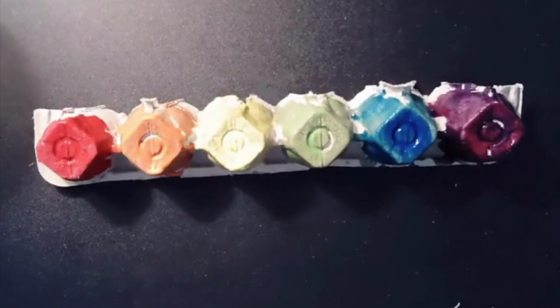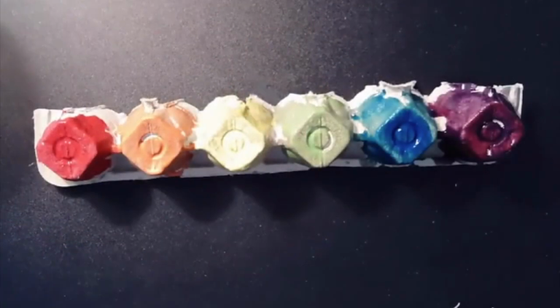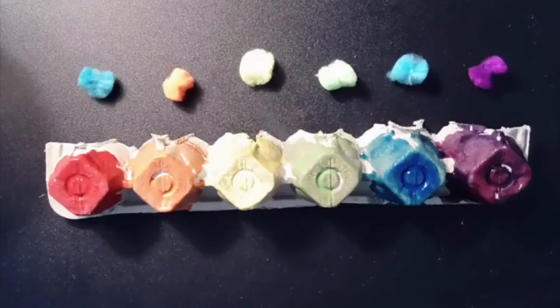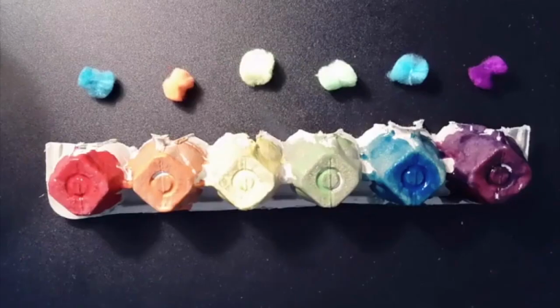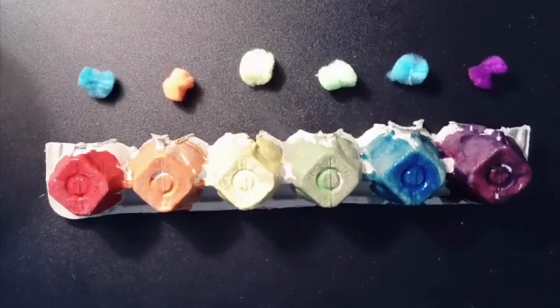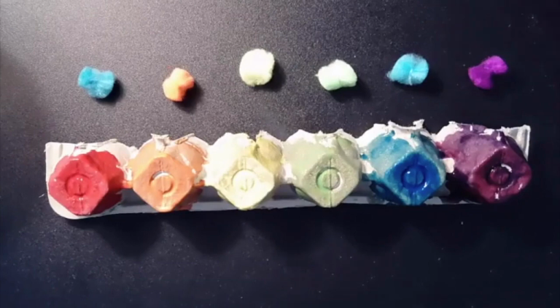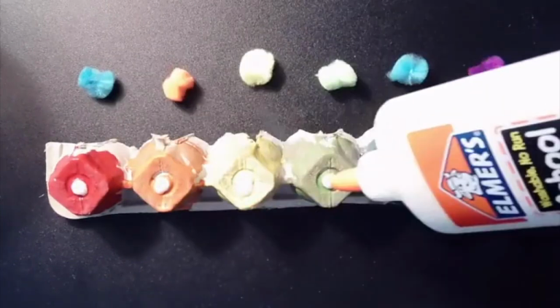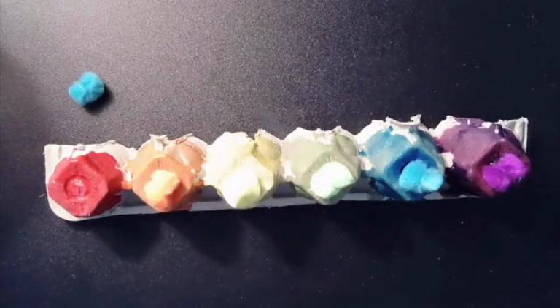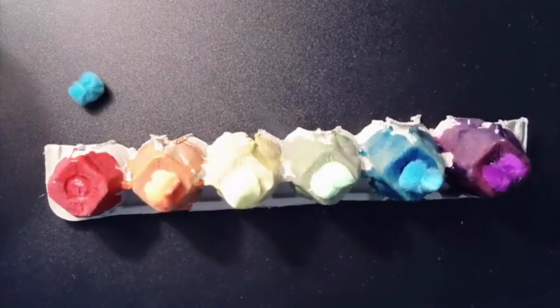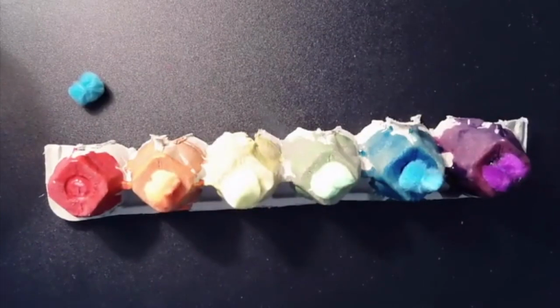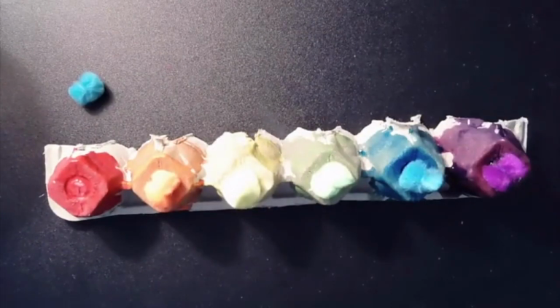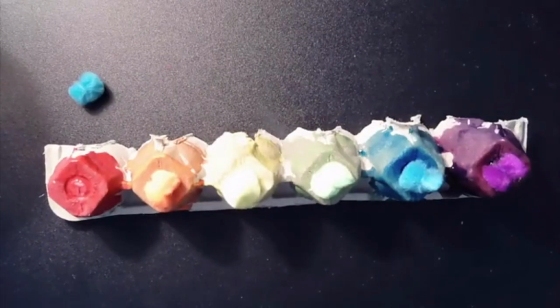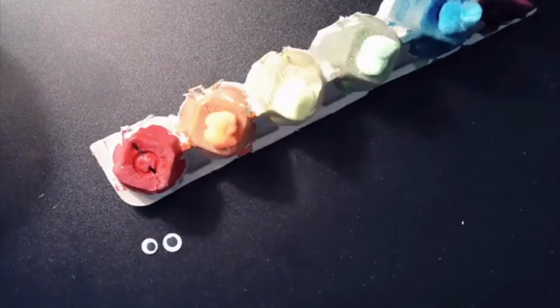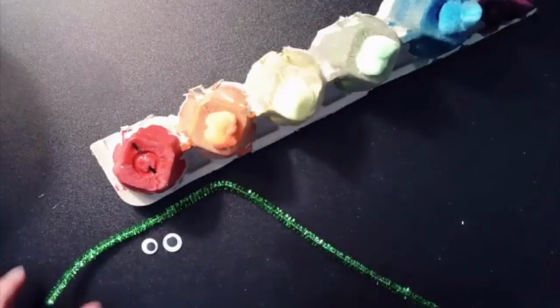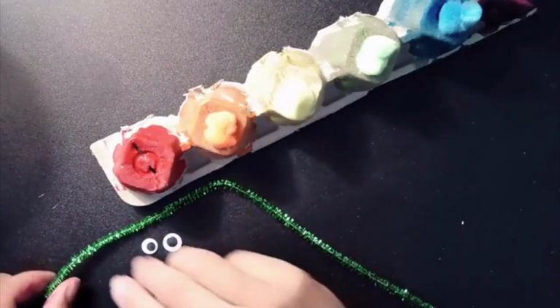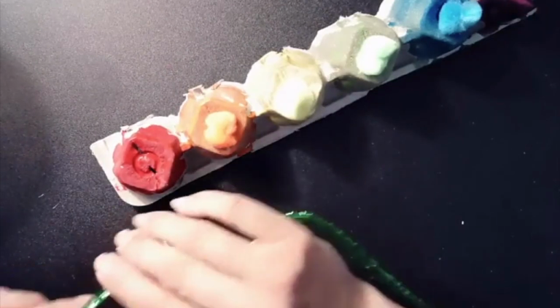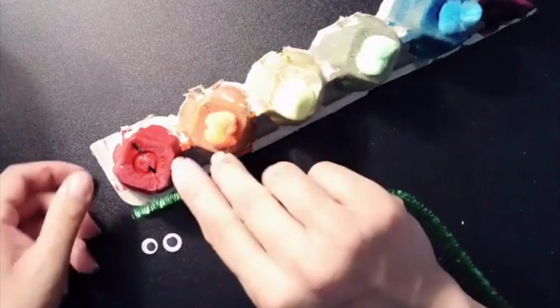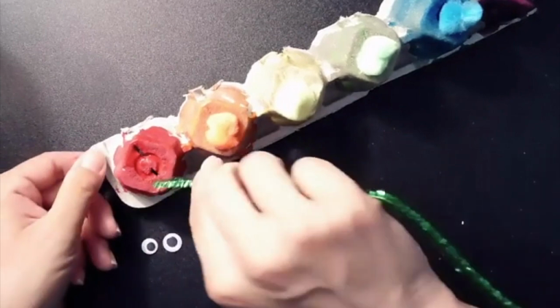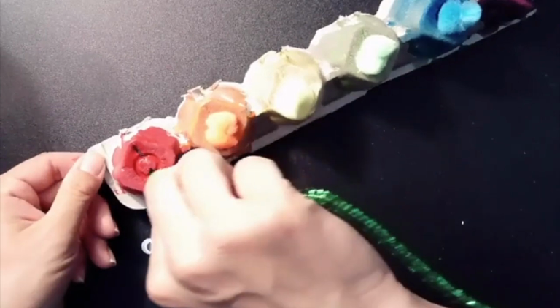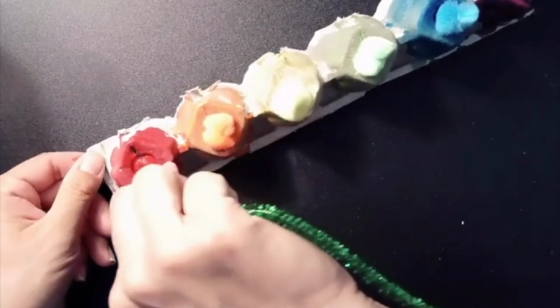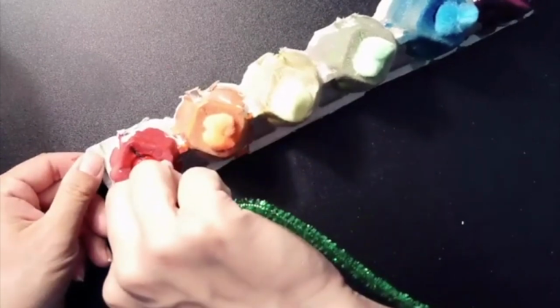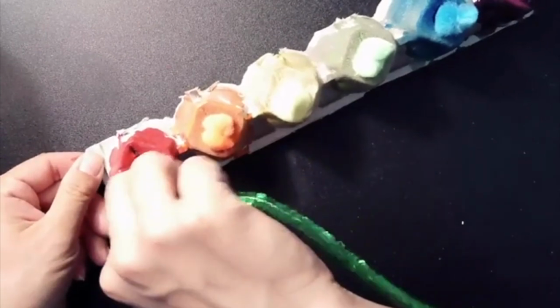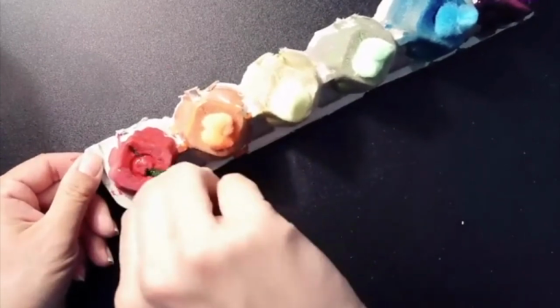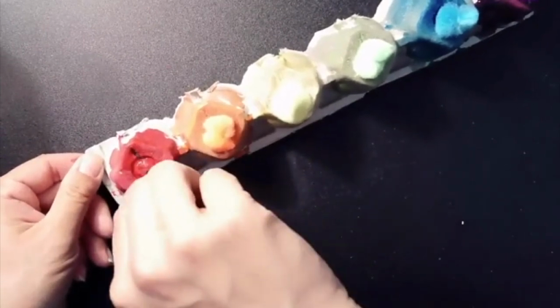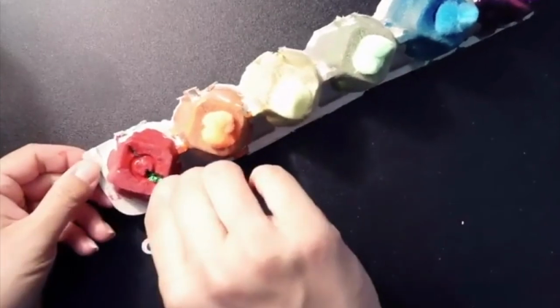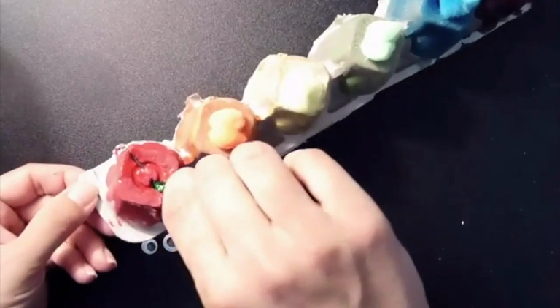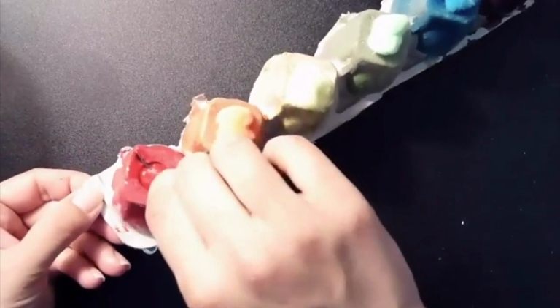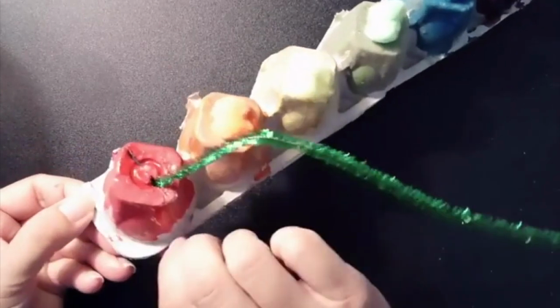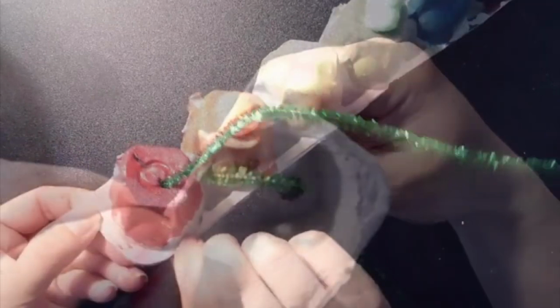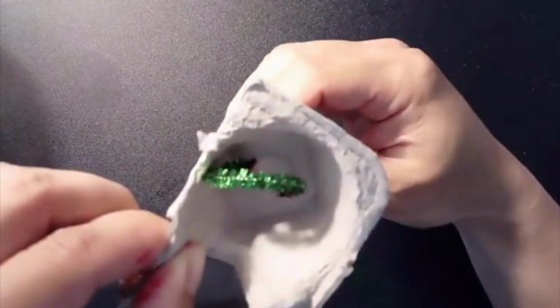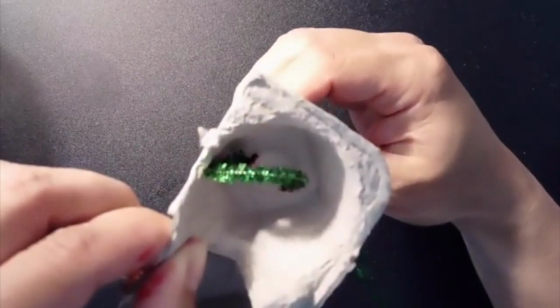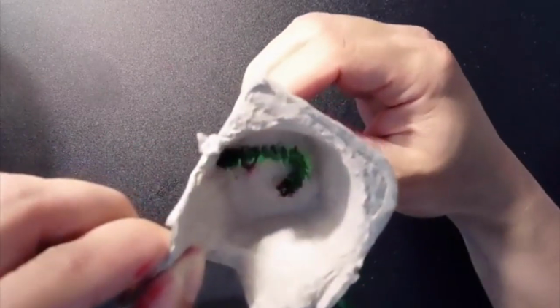It's time to add pom-poms to the caterpillar. Add drops of glue to every piece of the egg carton except the first one. Poke two holes in the red section, then you or your child can thread the pipe cleaner through the holes to make the antennas.